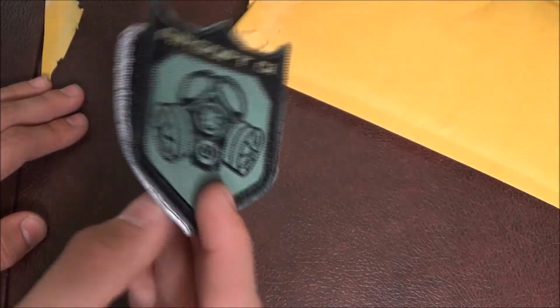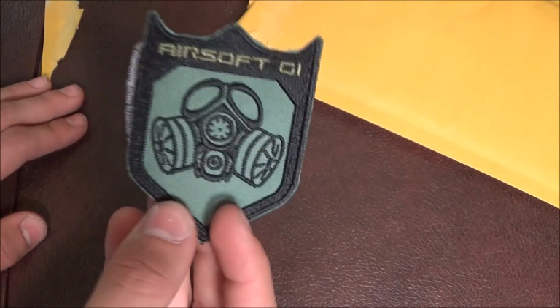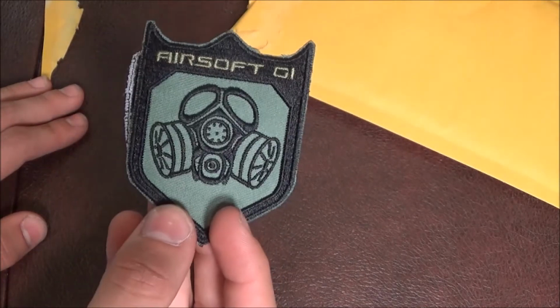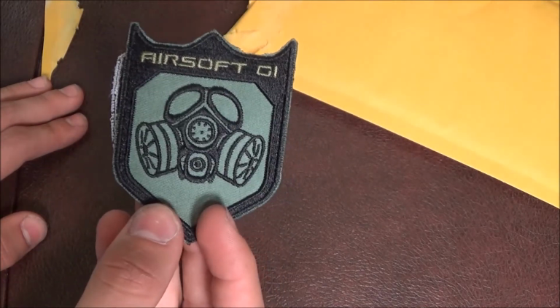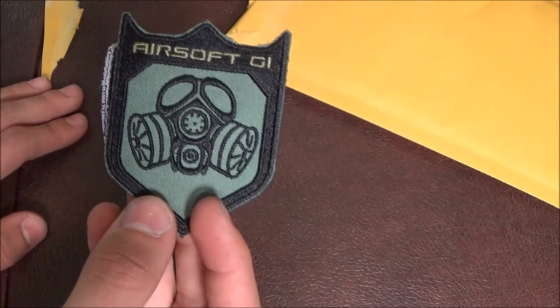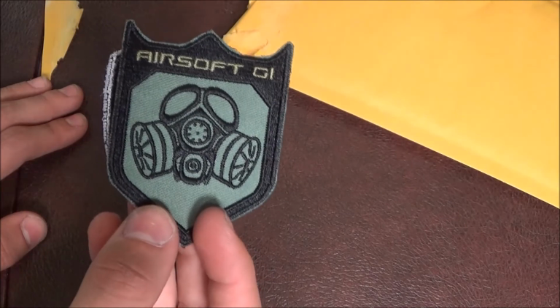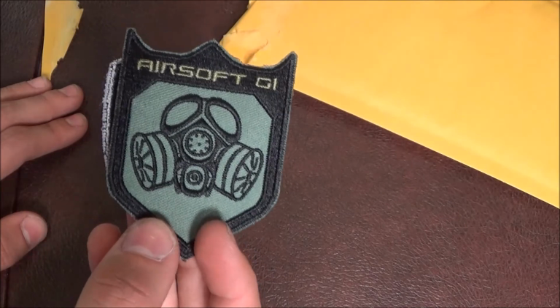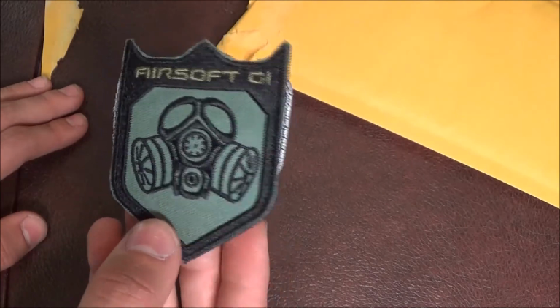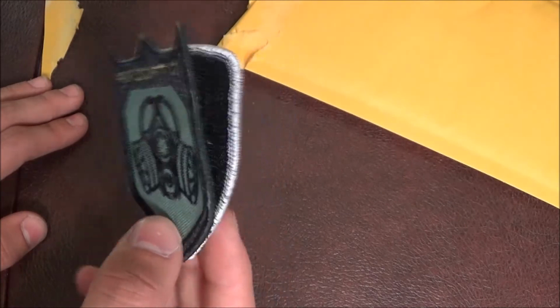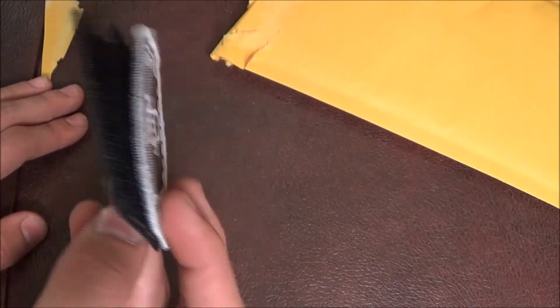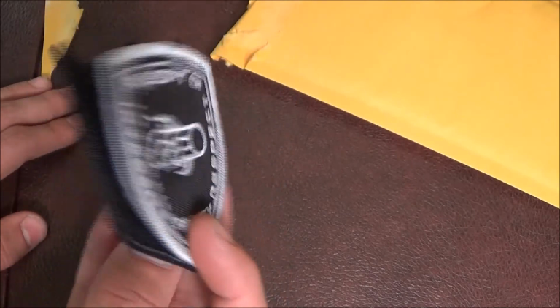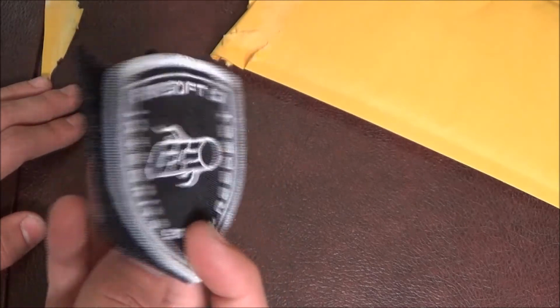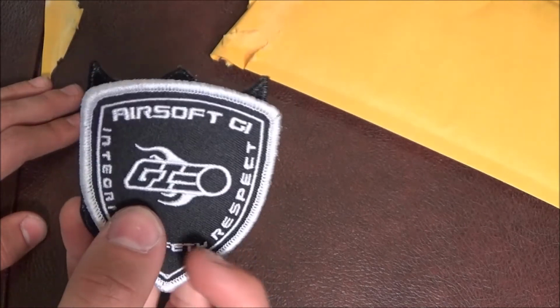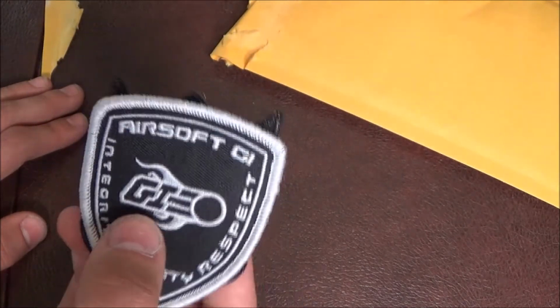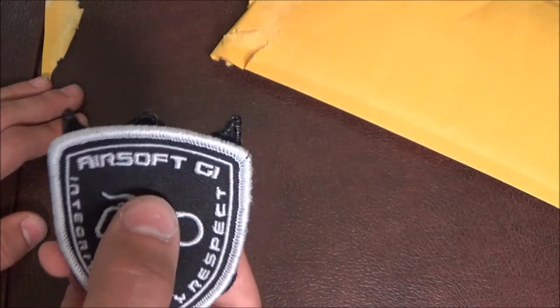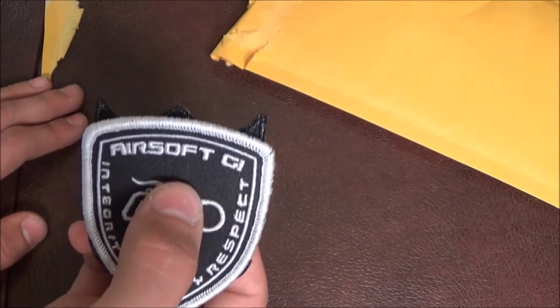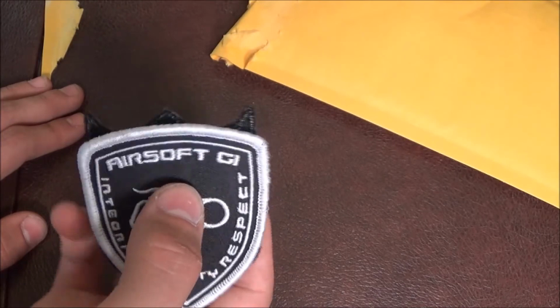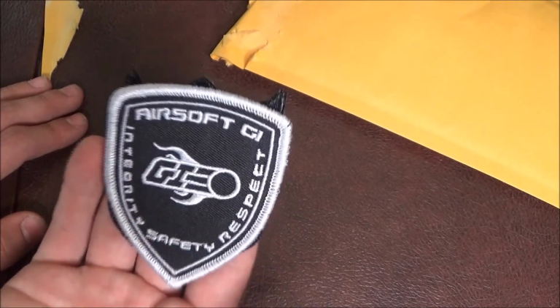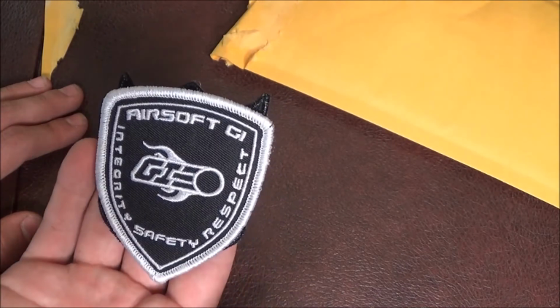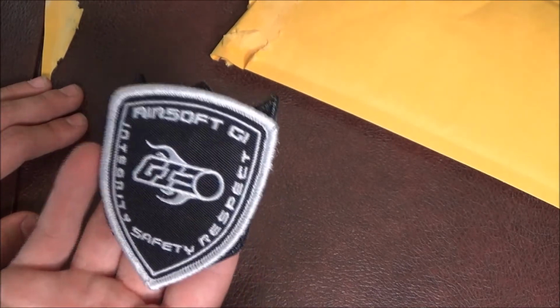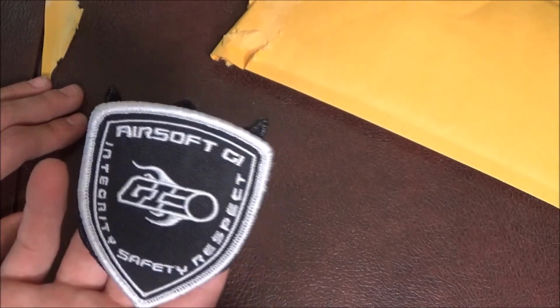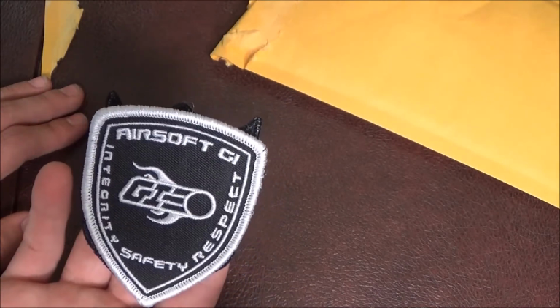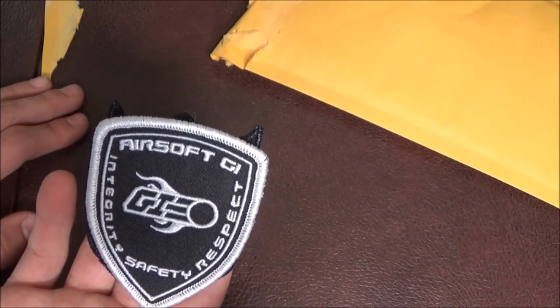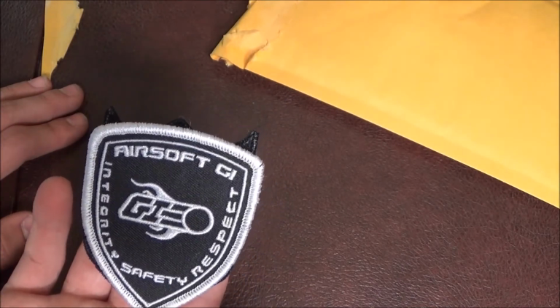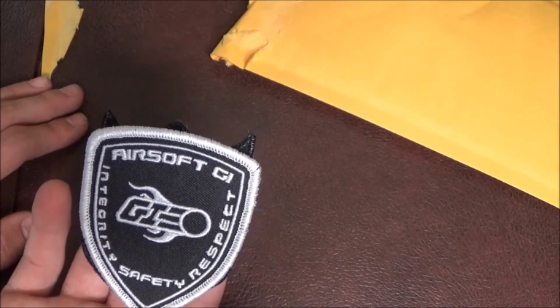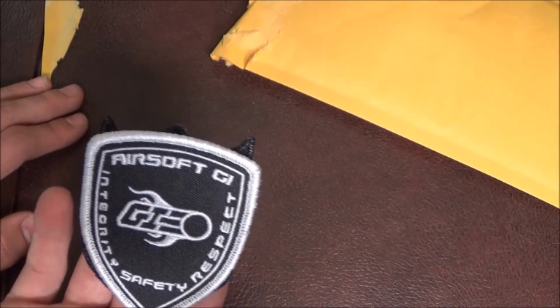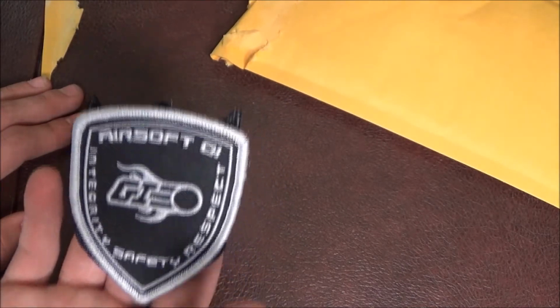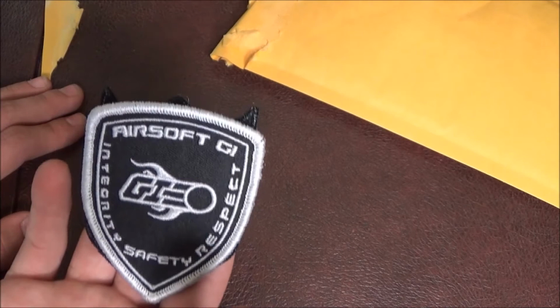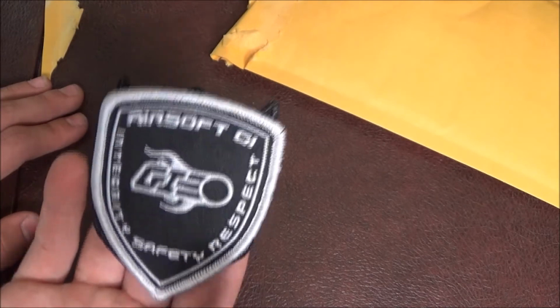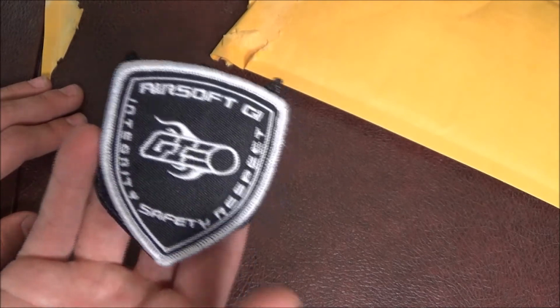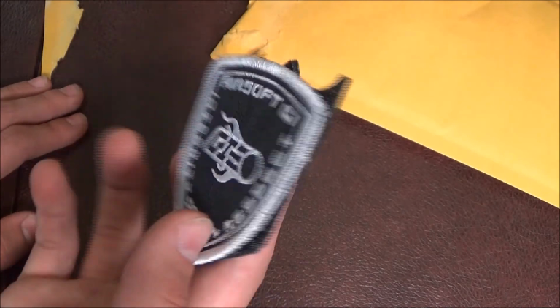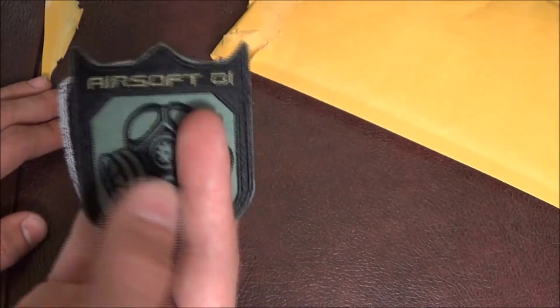But yeah, so that's it for this unboxing, you guys. Hopefully you enjoyed. Please click that subscribe button if you haven't already — it really does help. Just to let you guys know, there is a giveaway coming out really soon, as I said in my last video or two. Still brainstorming and whatnot, but yeah.